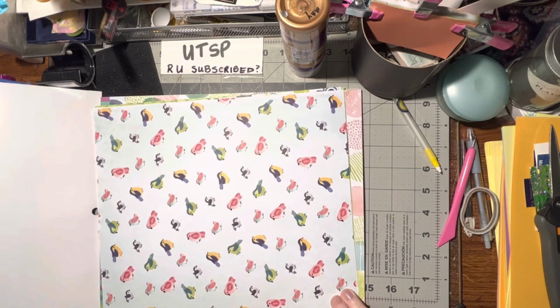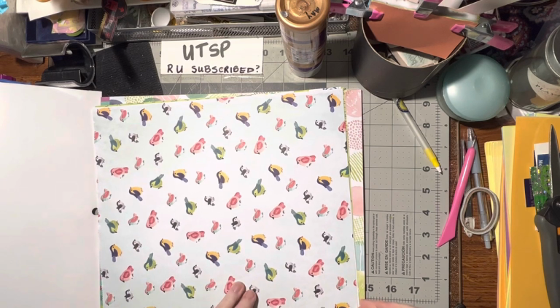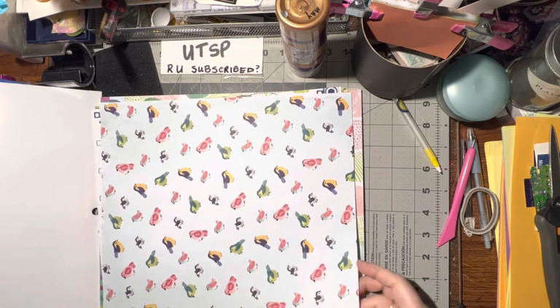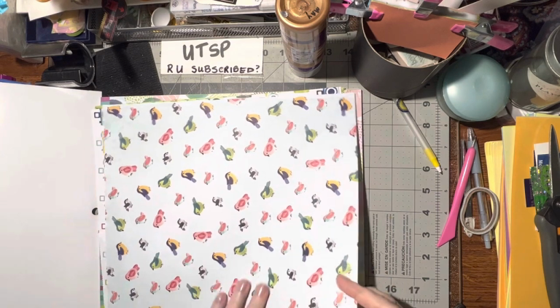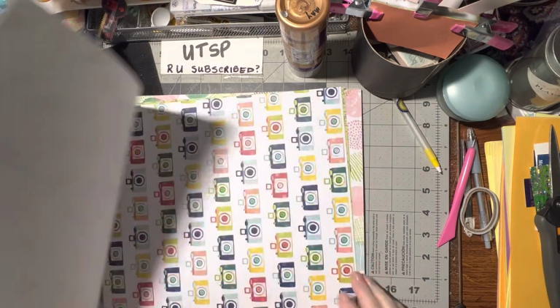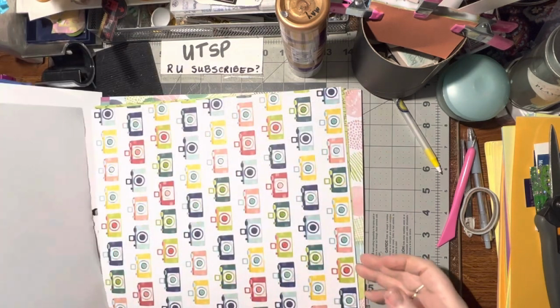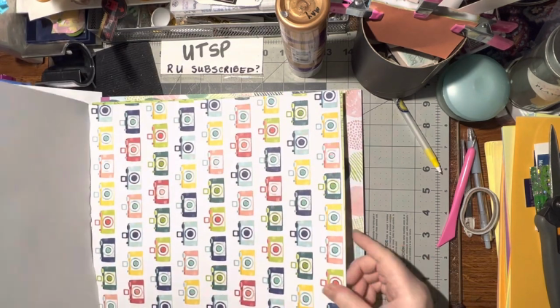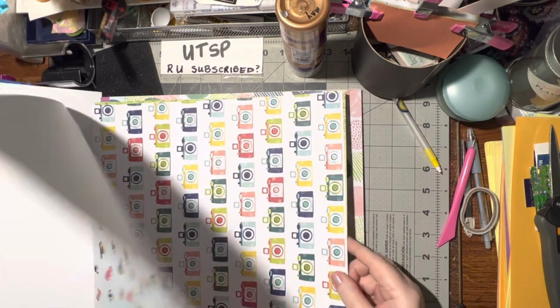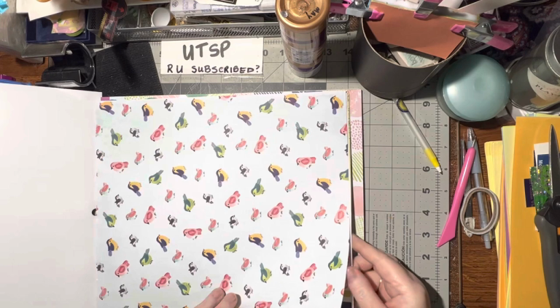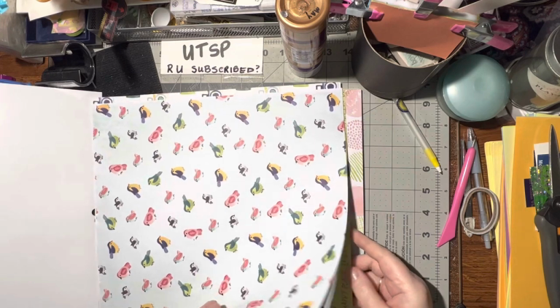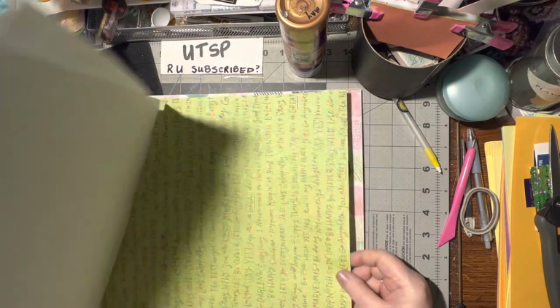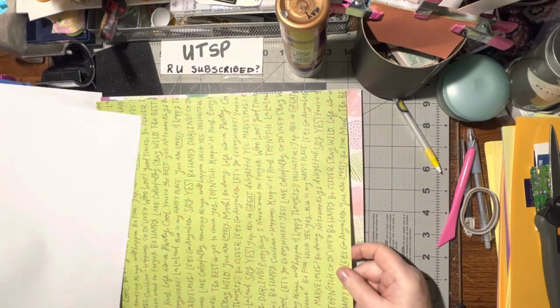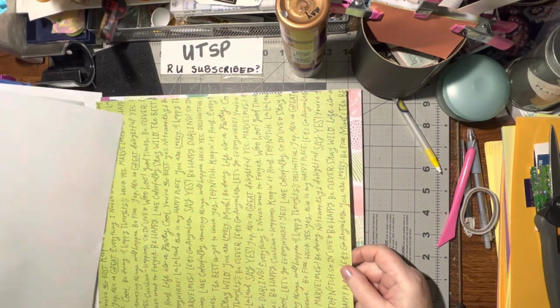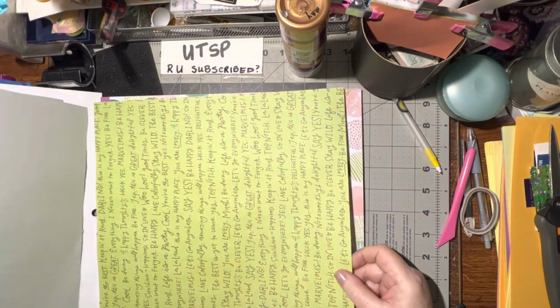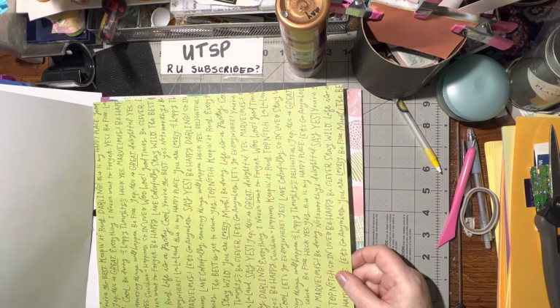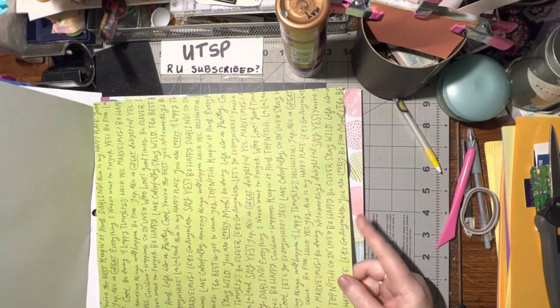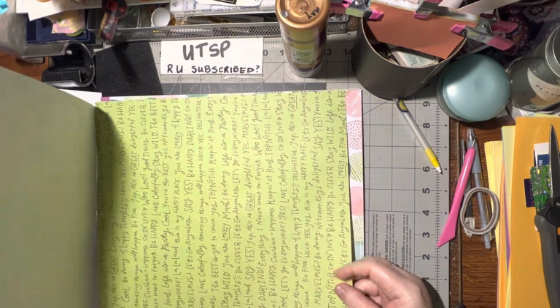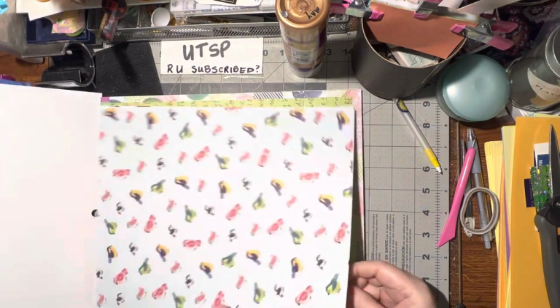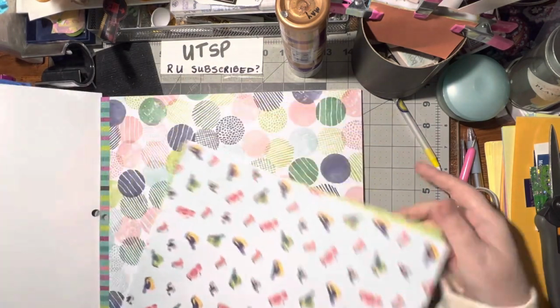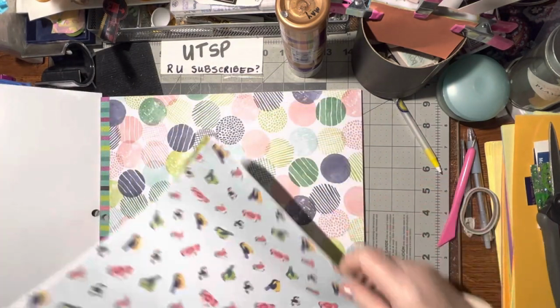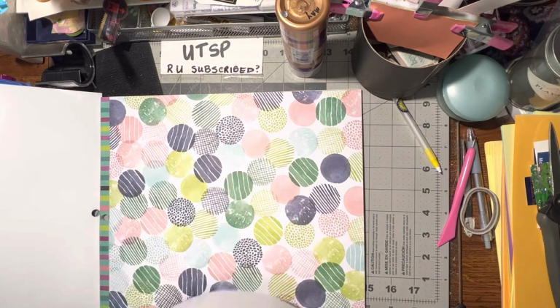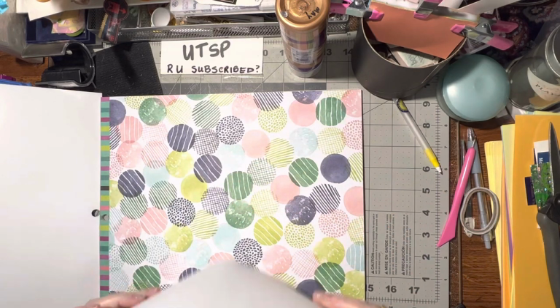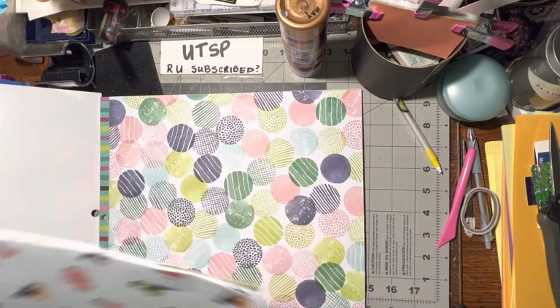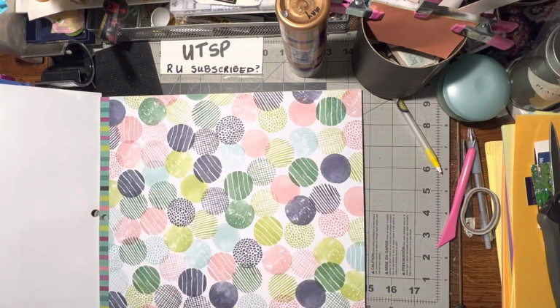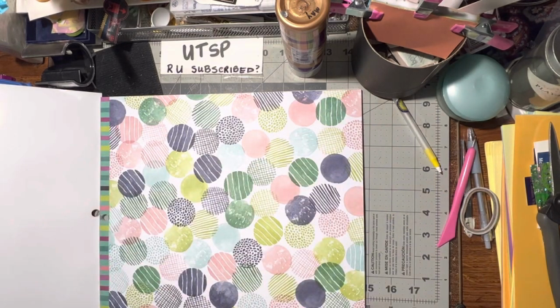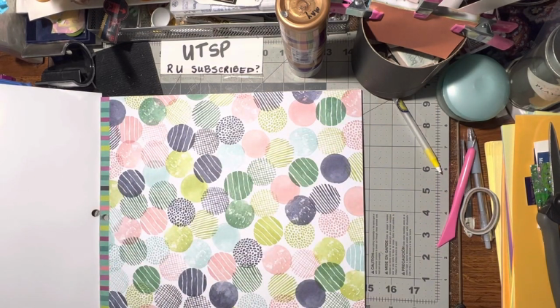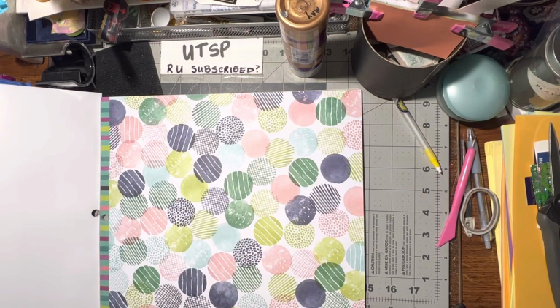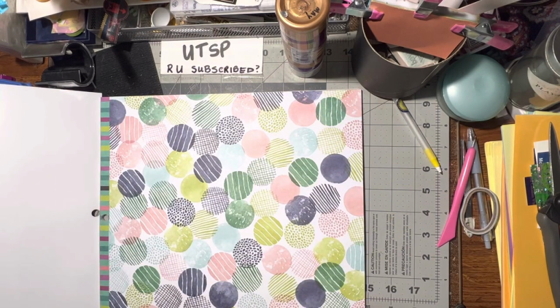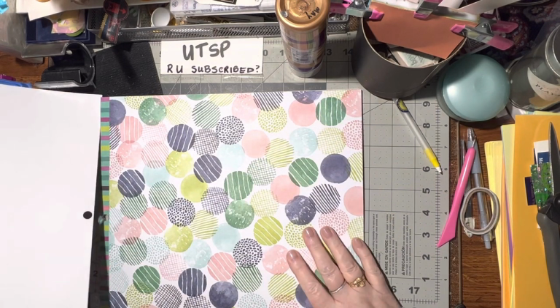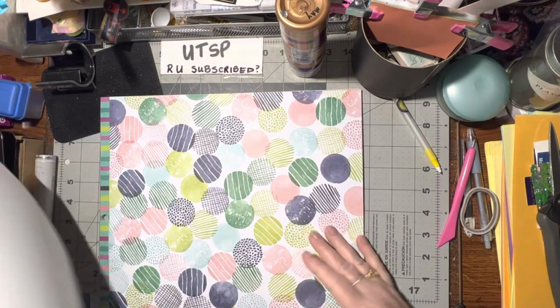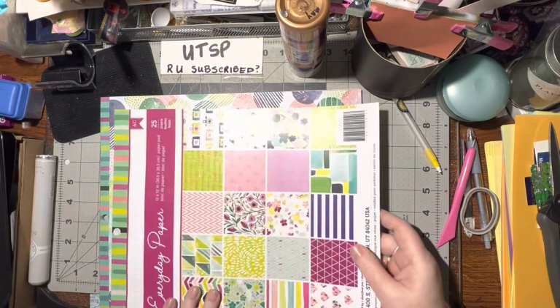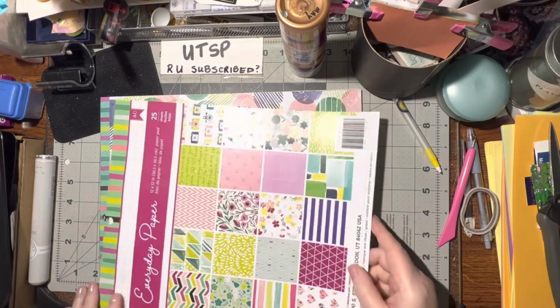What I did first was go through the pad and pull out this bird page because I'm going to fussy cut these. I'm going to fussy cut the cameras - those are so adorable - and I'm going to fussy cut these words. There are so many words and they're really neat, so I pulled these three pages out. That was the first thing.